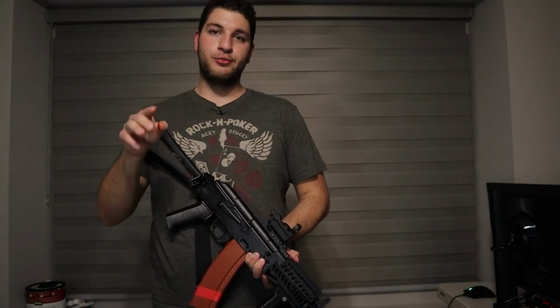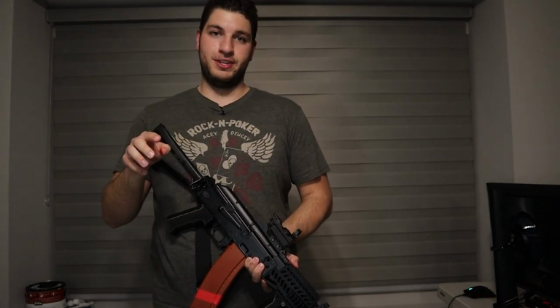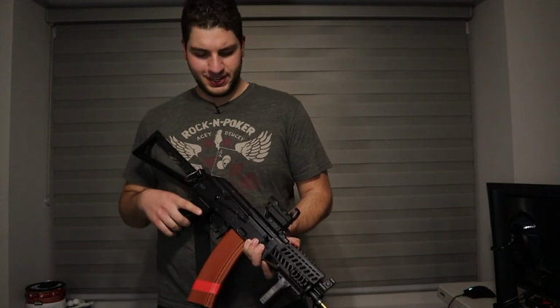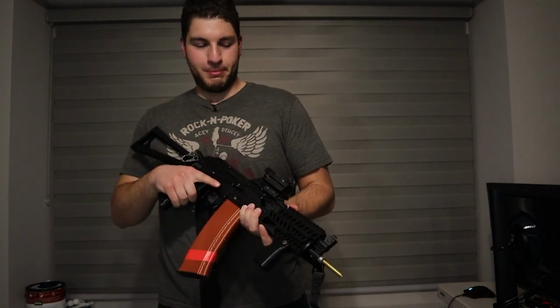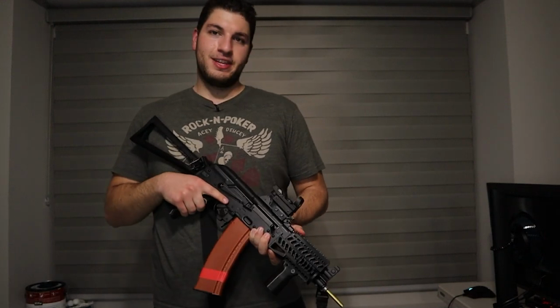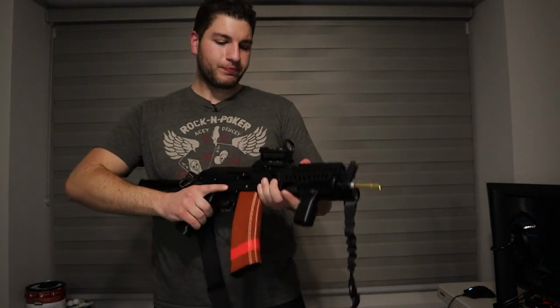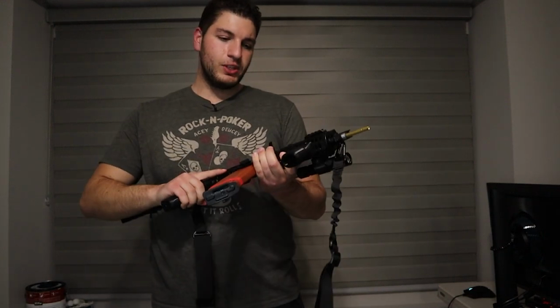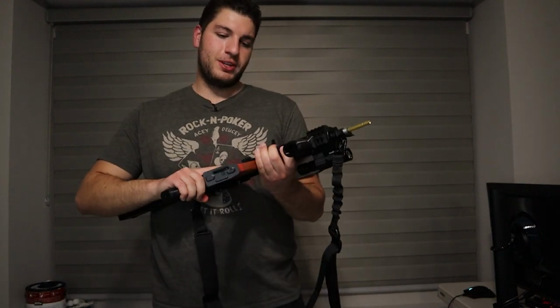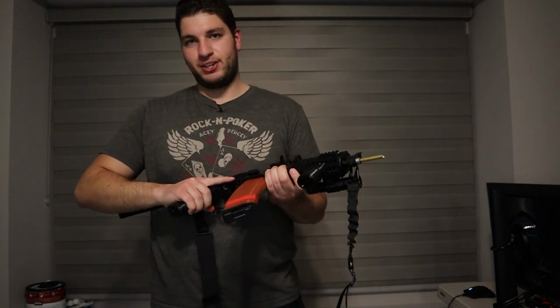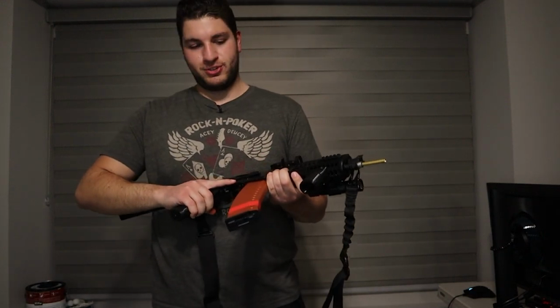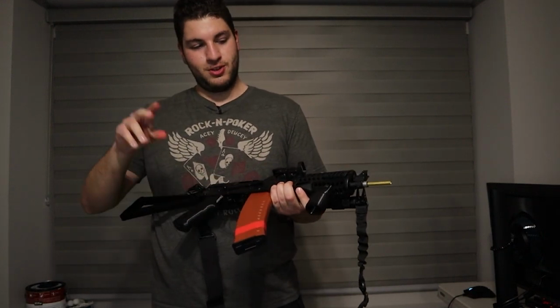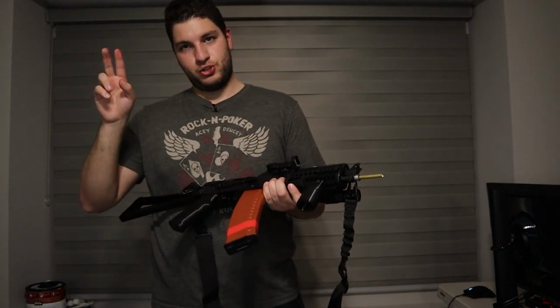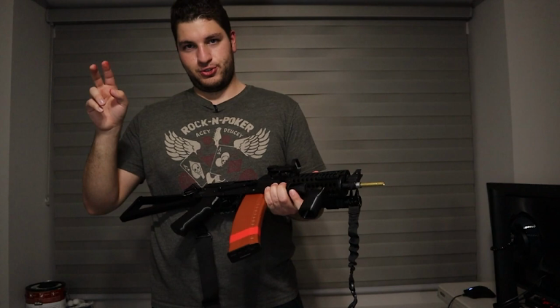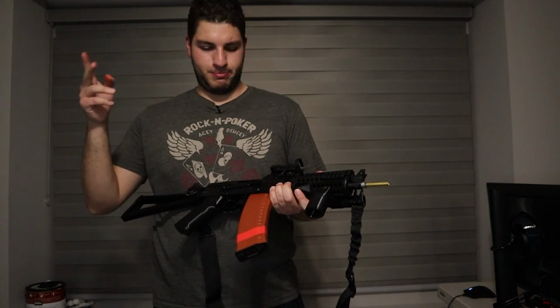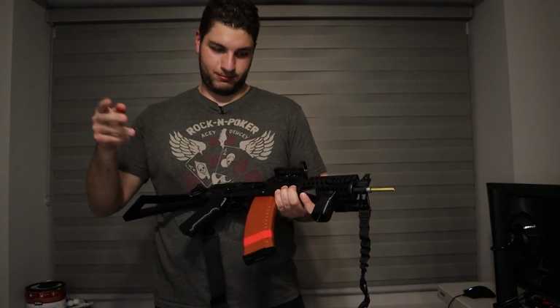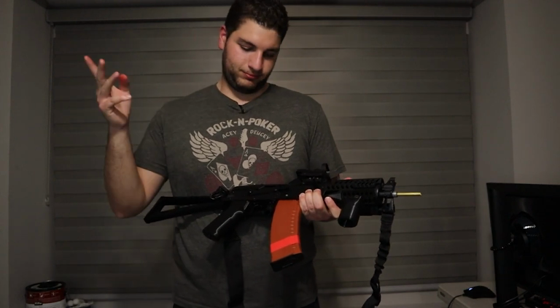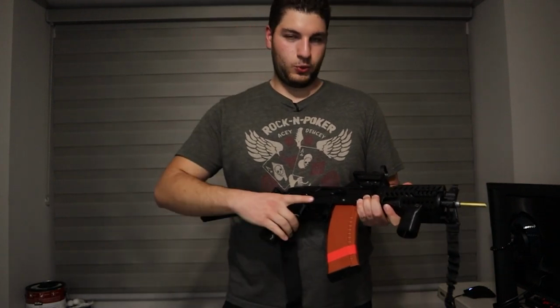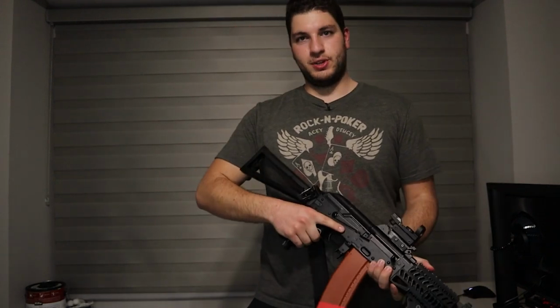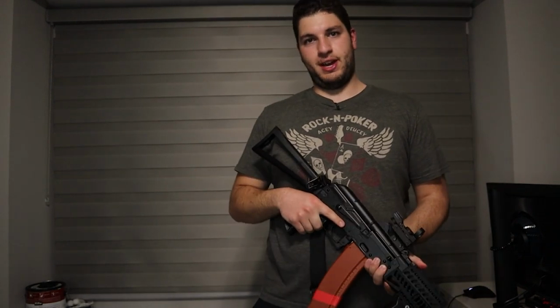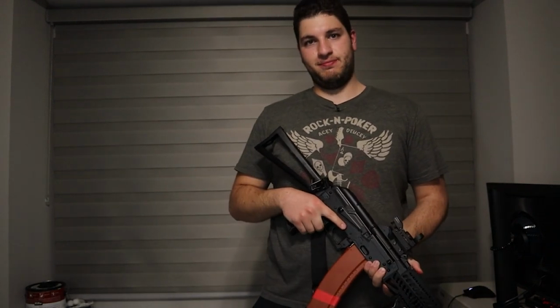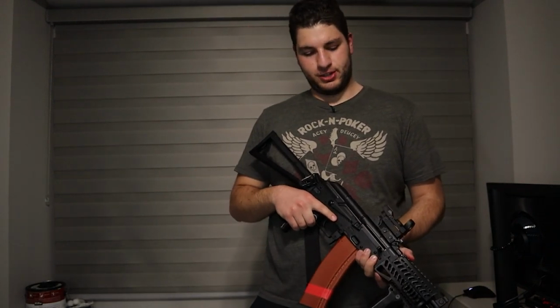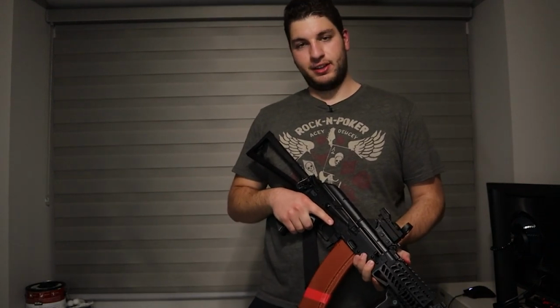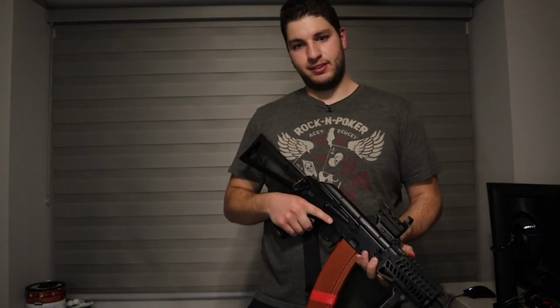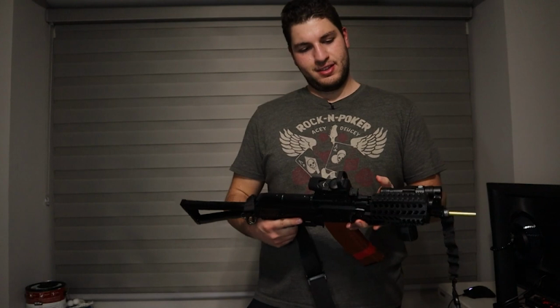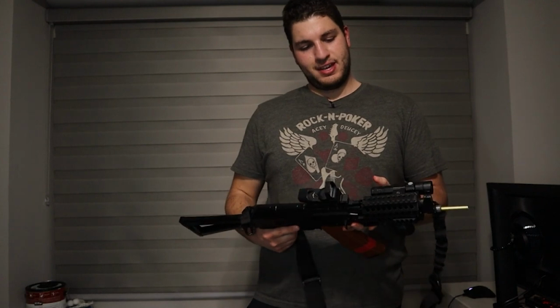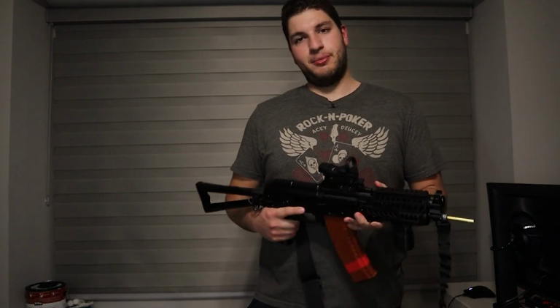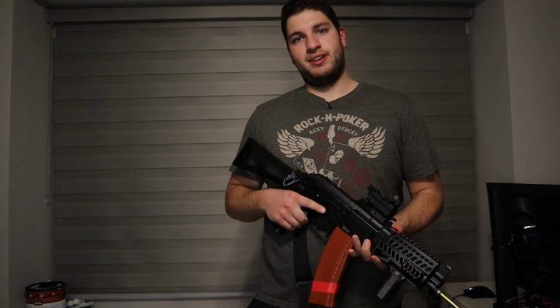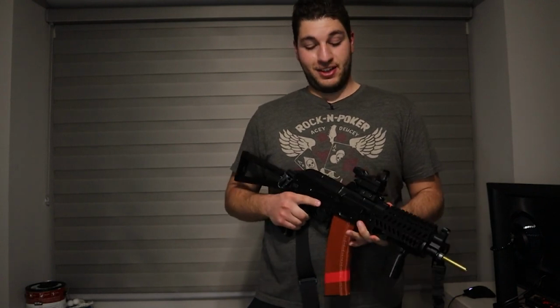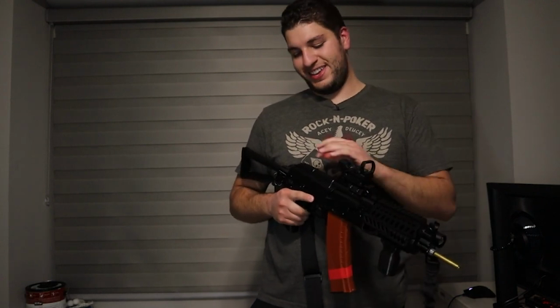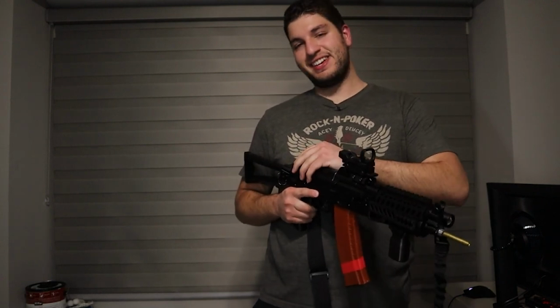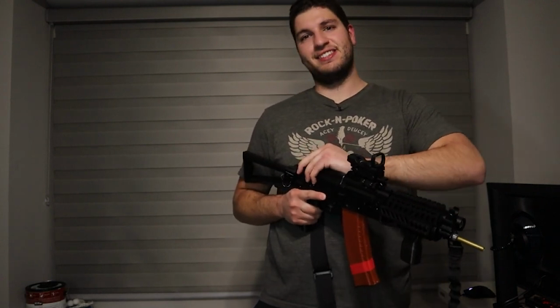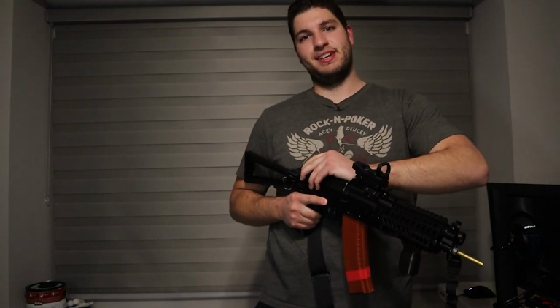Other than that, all we did was a mag change and barrel change — whereas in real life you'd have to change out the barrel. Let's get to the disassembly.